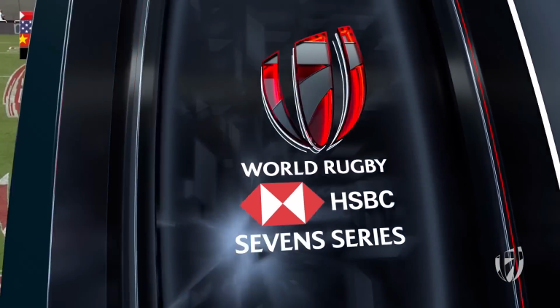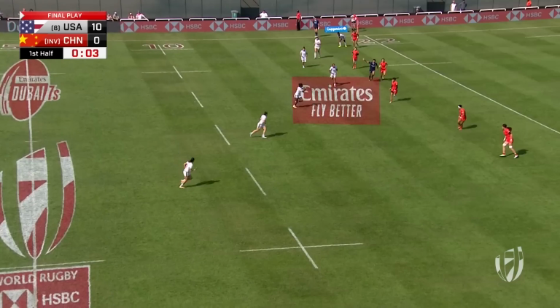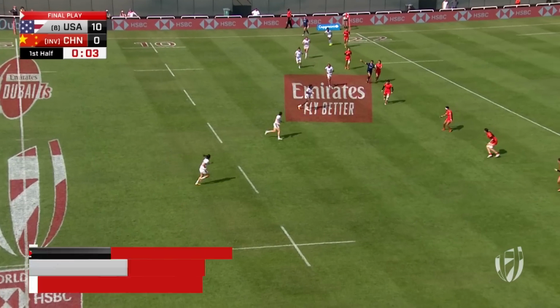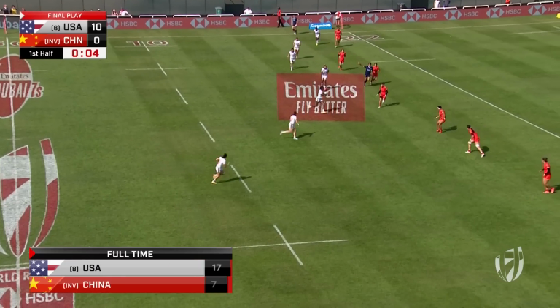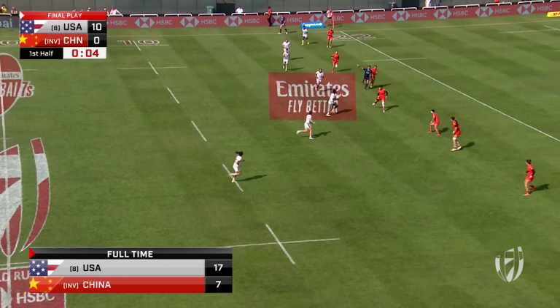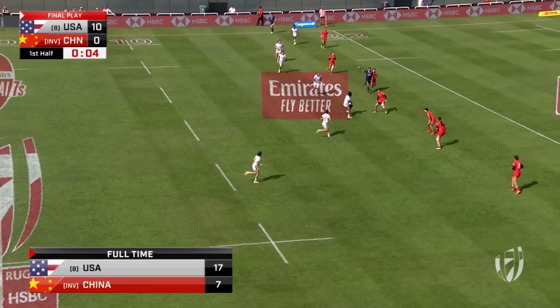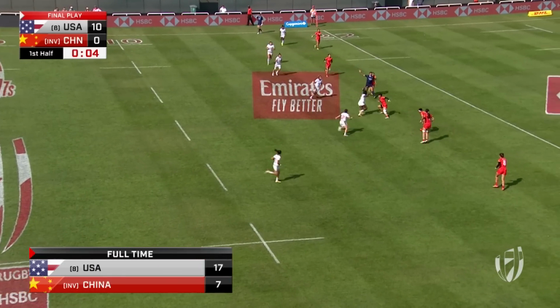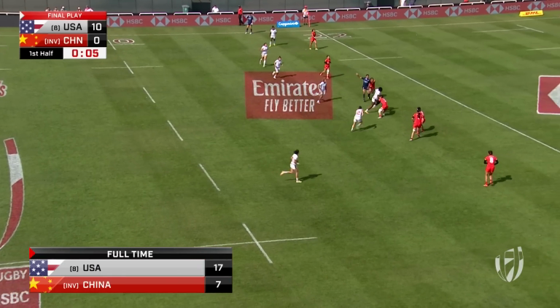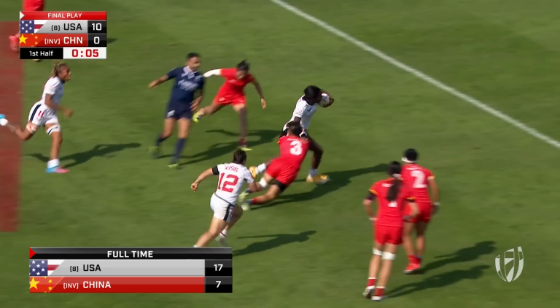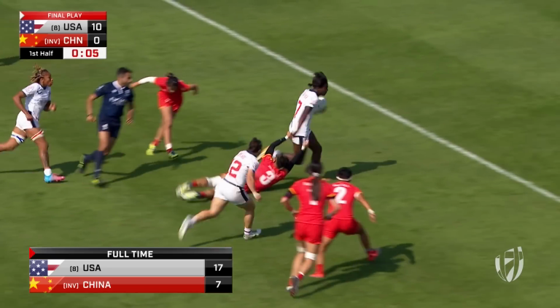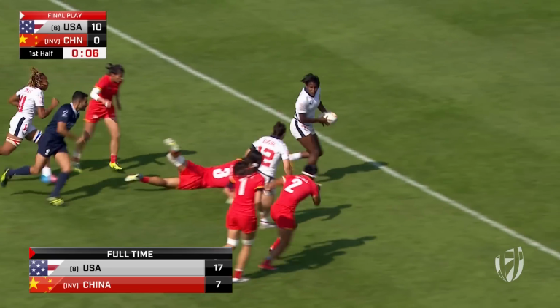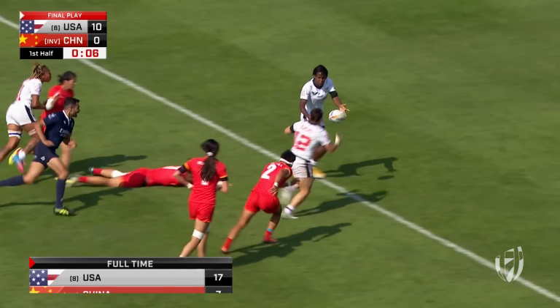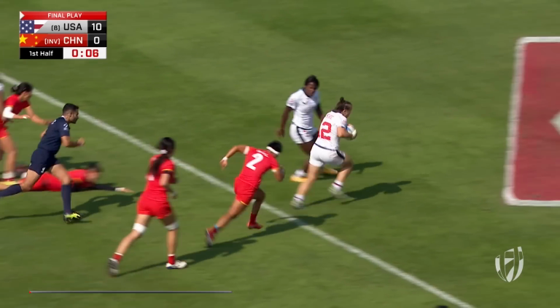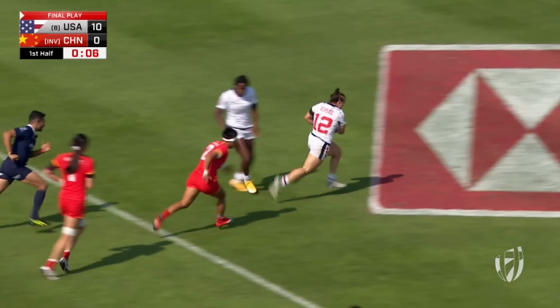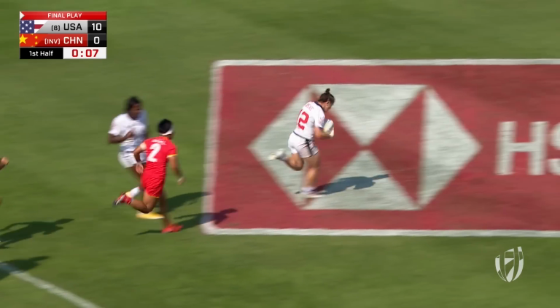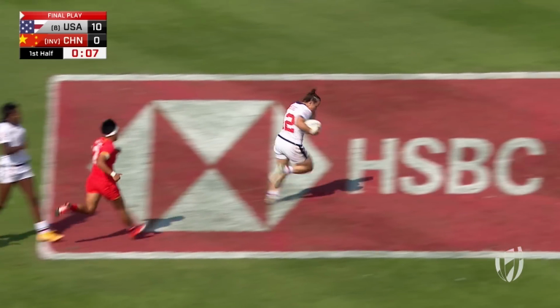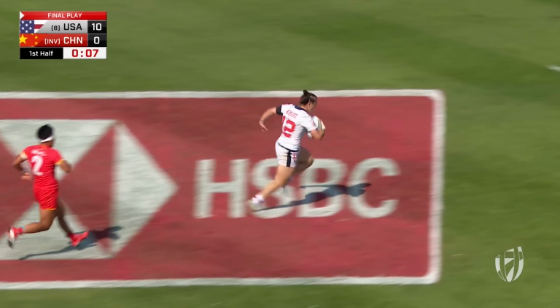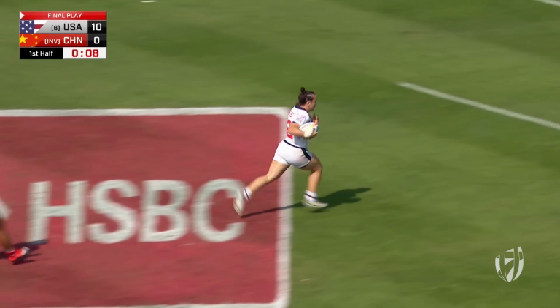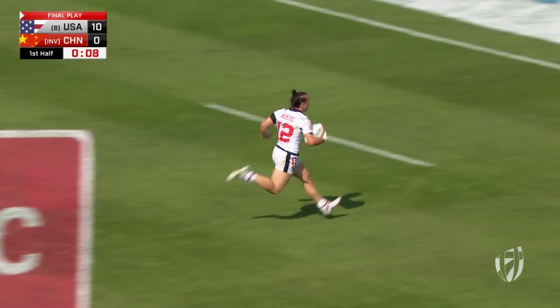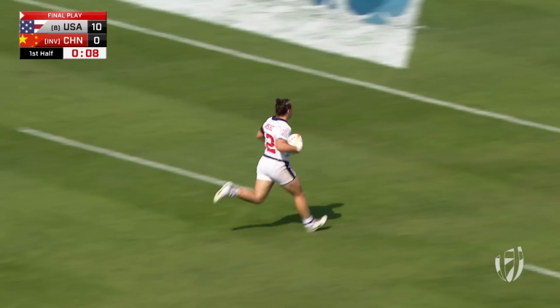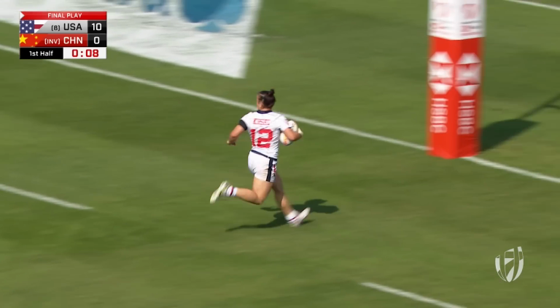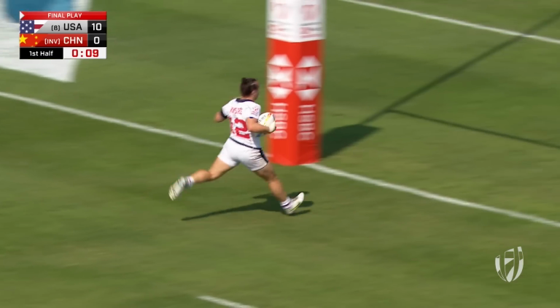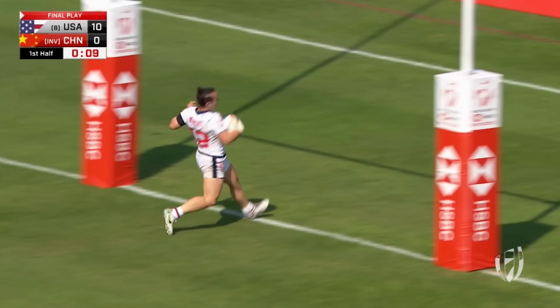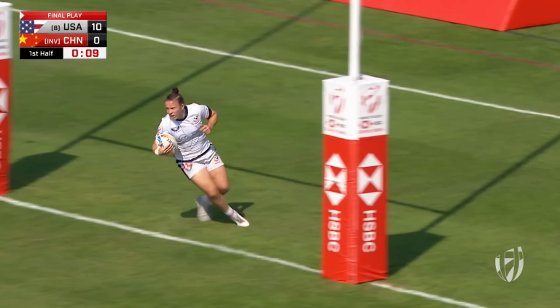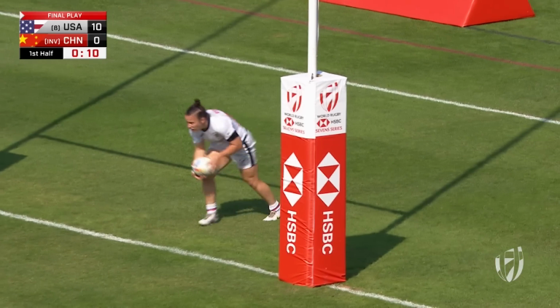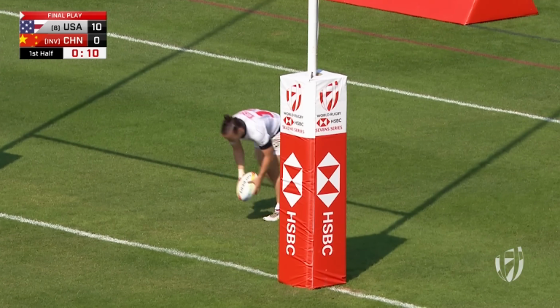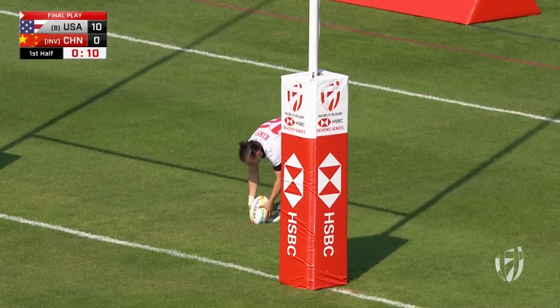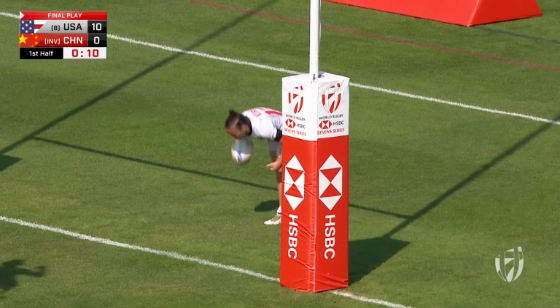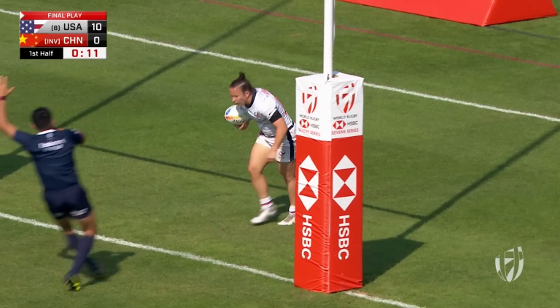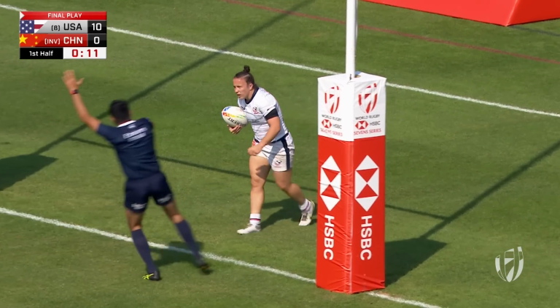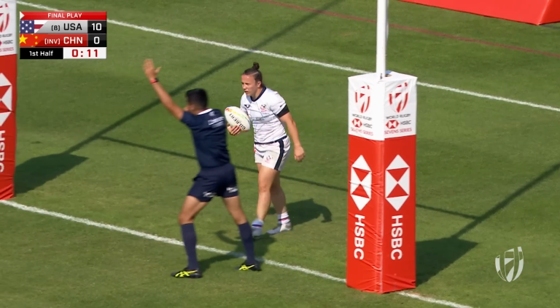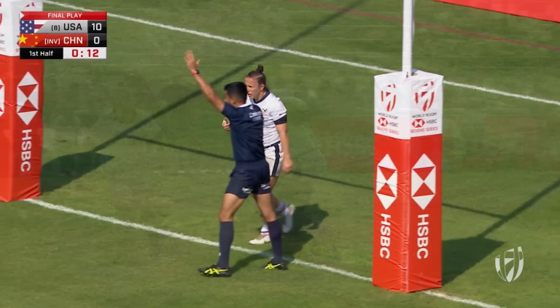USA in possession, looking for a third try. Offside advantage, but right through the middle — great interplay — and Kirstie Kirsch is going to get the third try for USA.